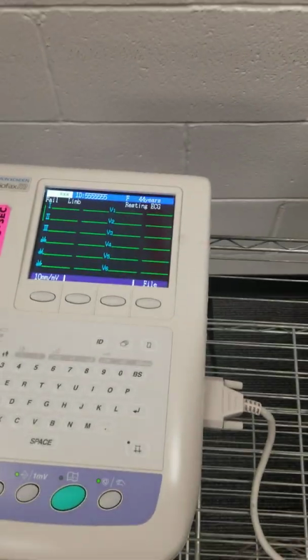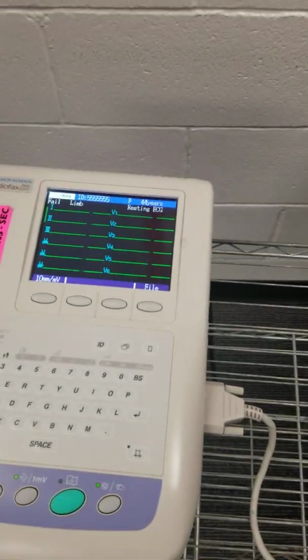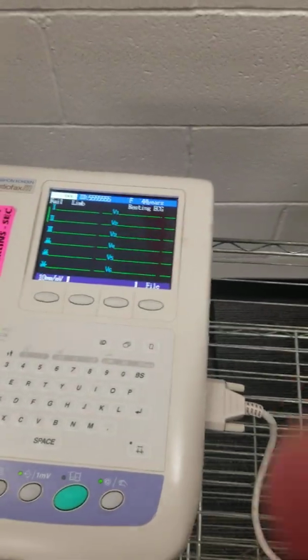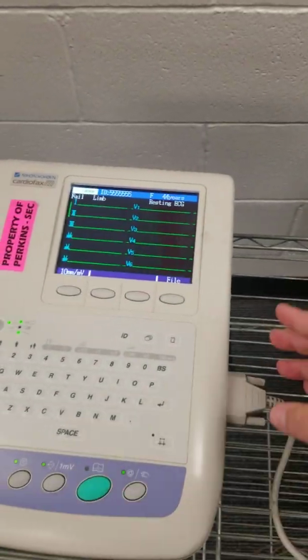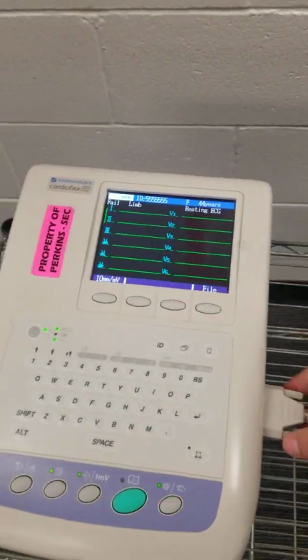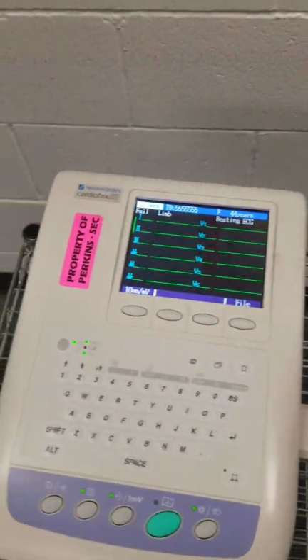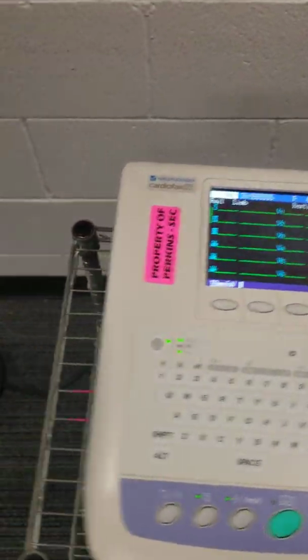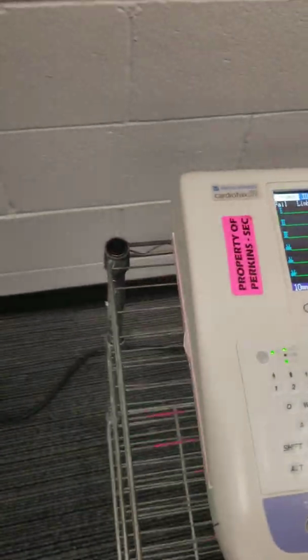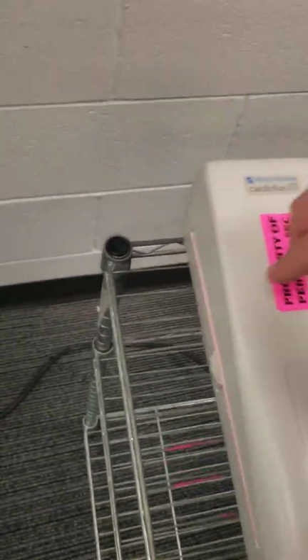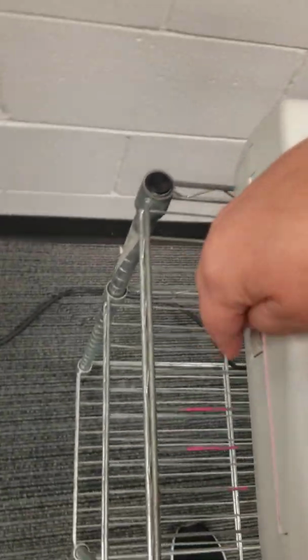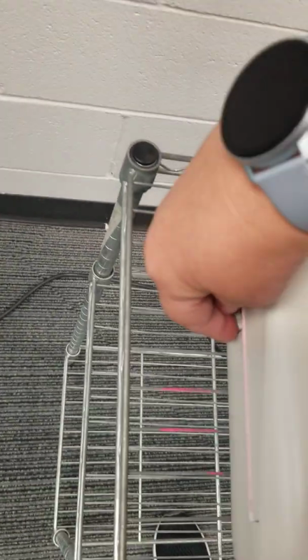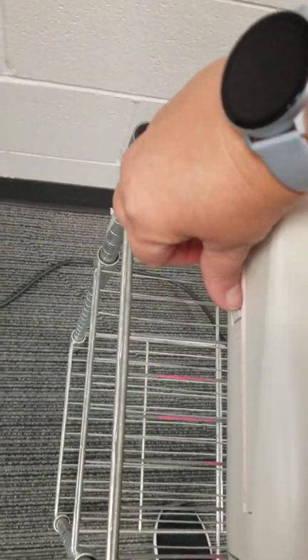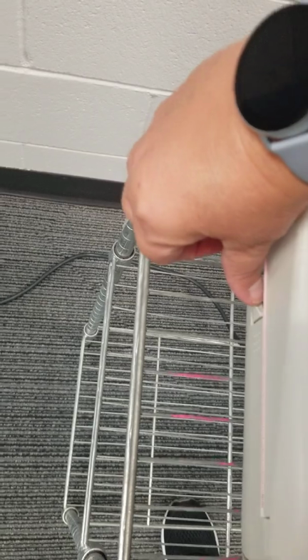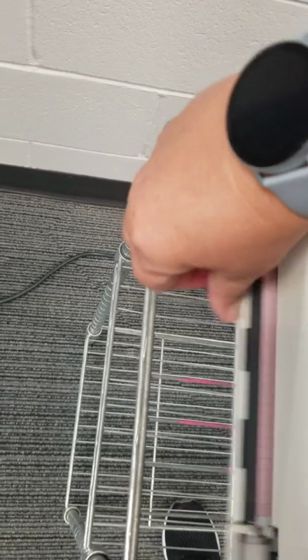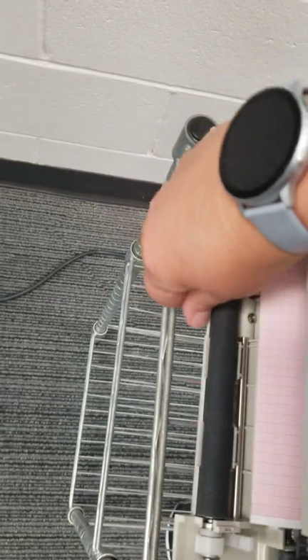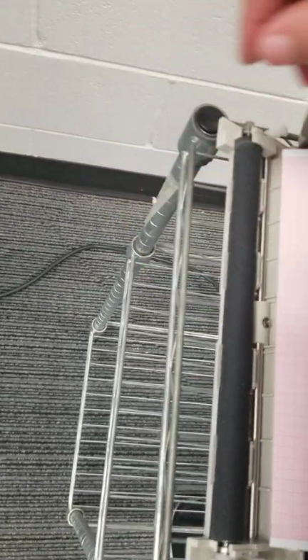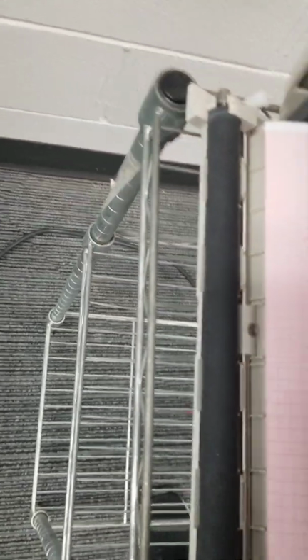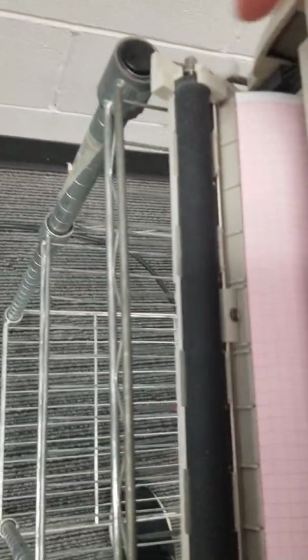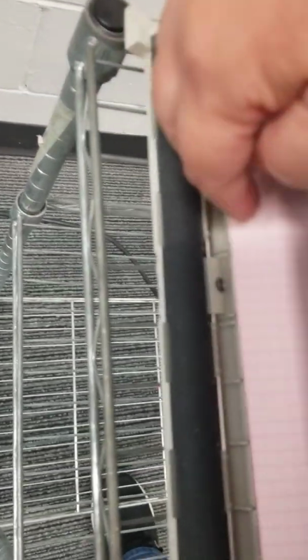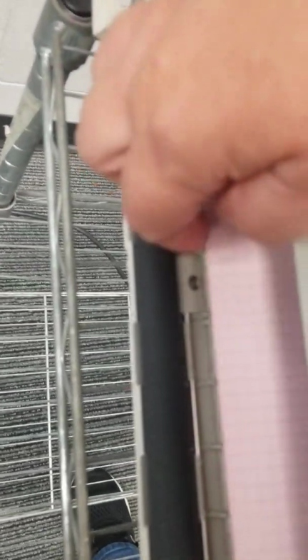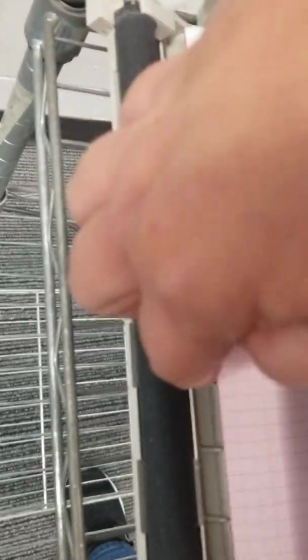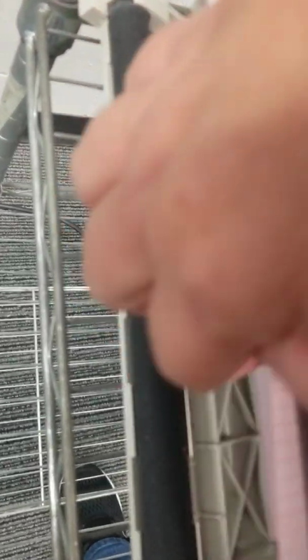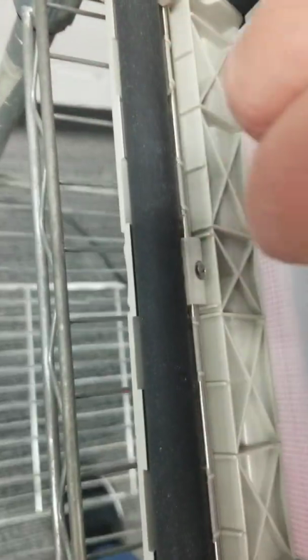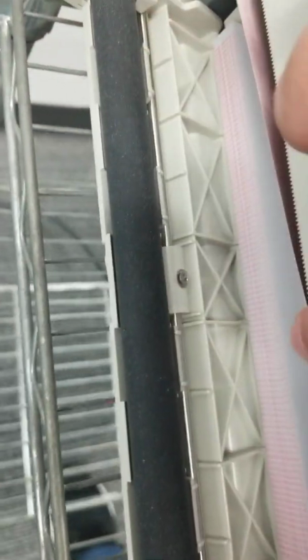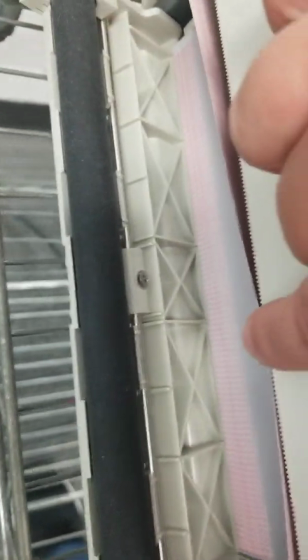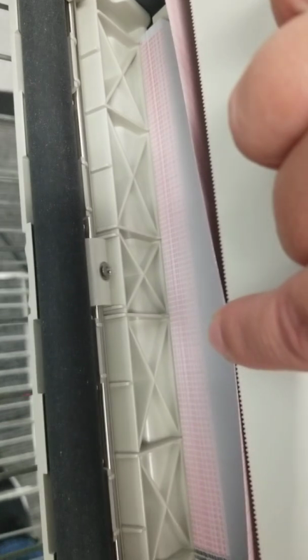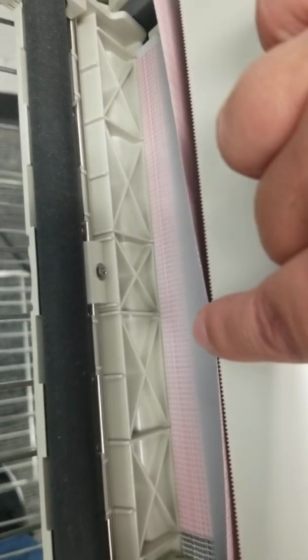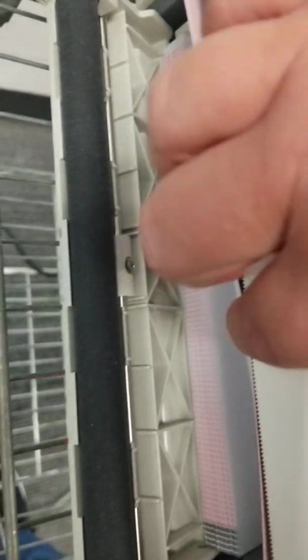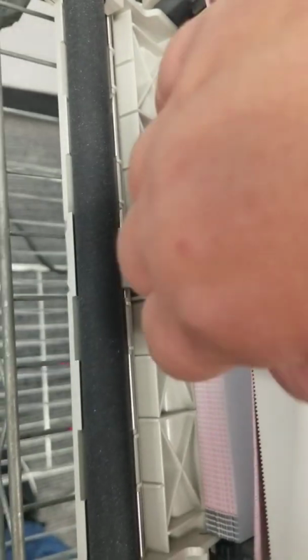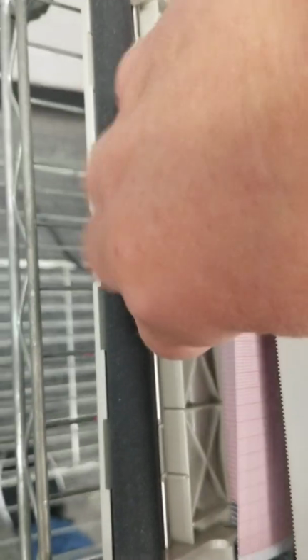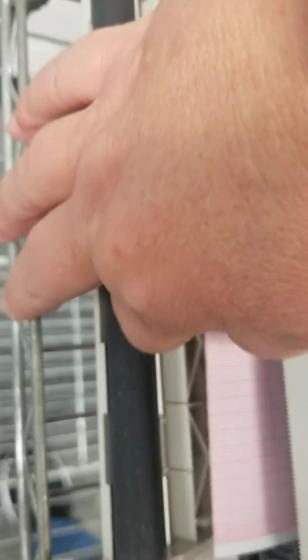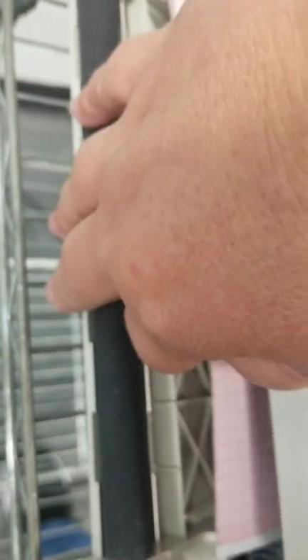Some other things that you want to know: over here on the side is where you open it to get your paper changed. We use Z-fold paper that would have to be applied in there.